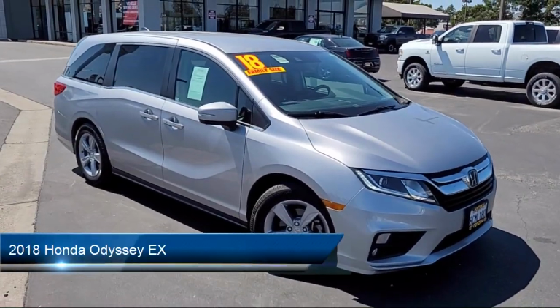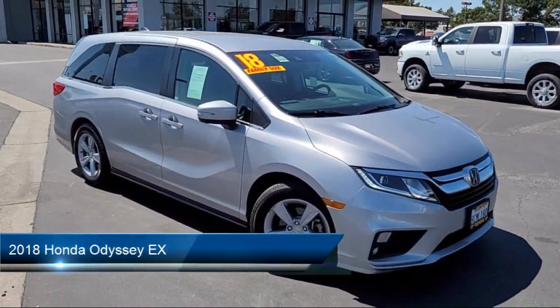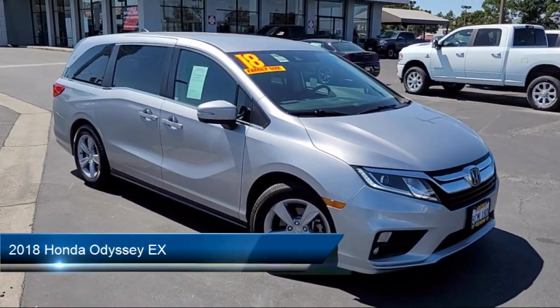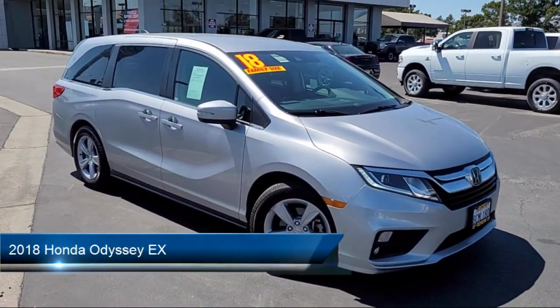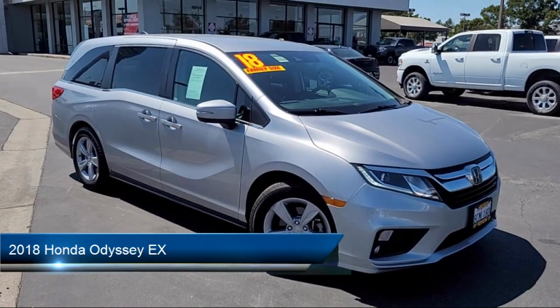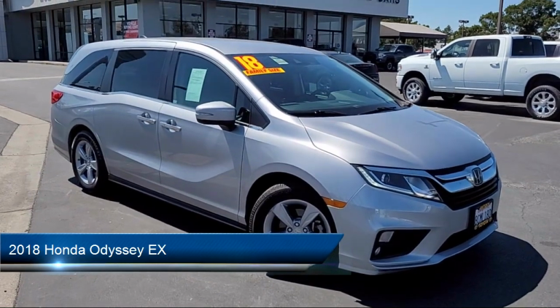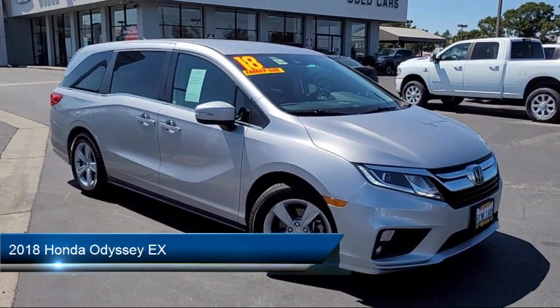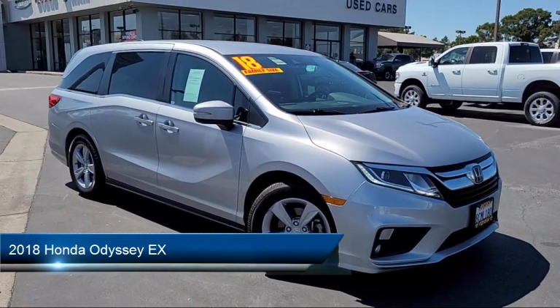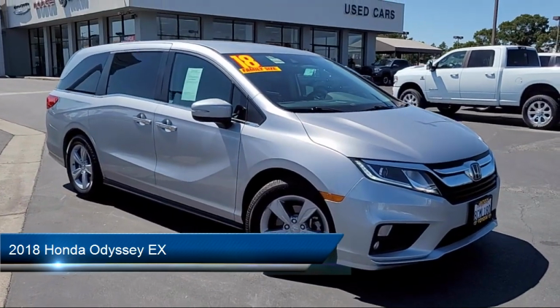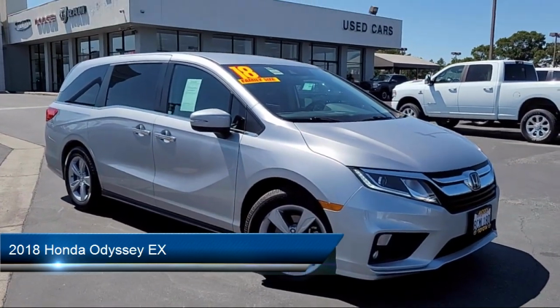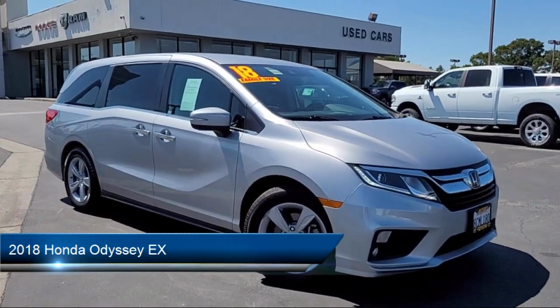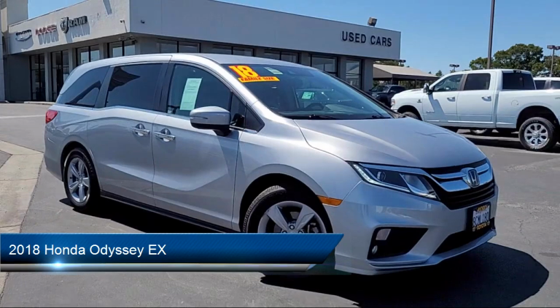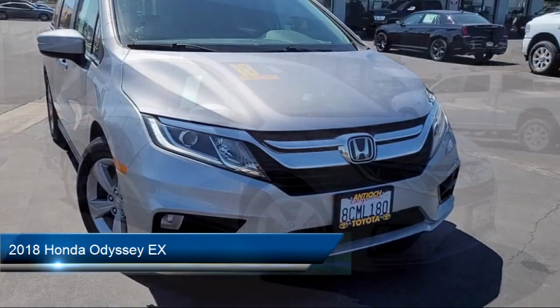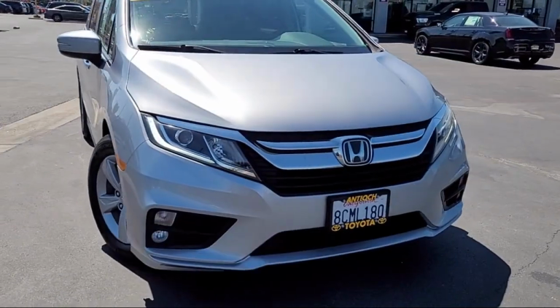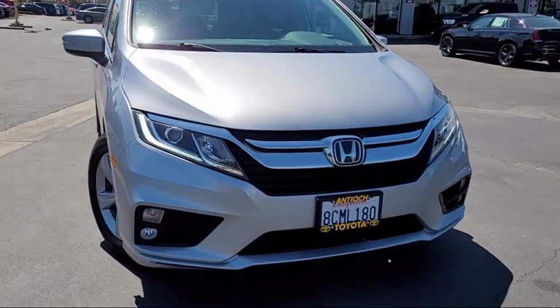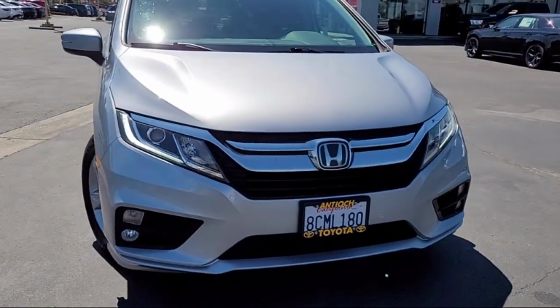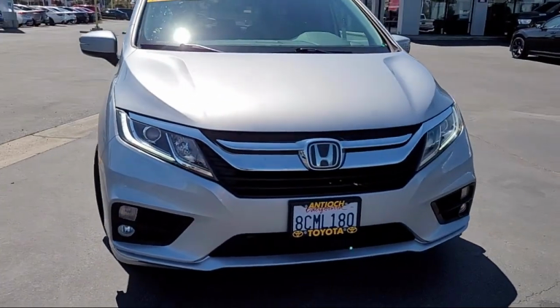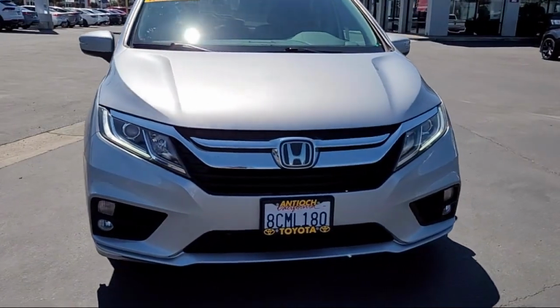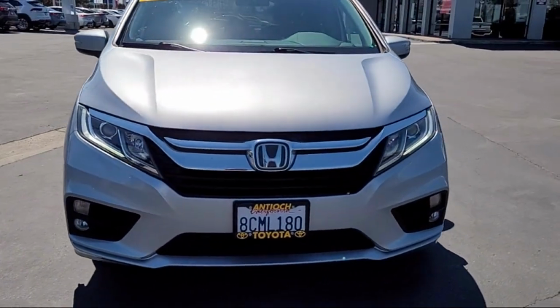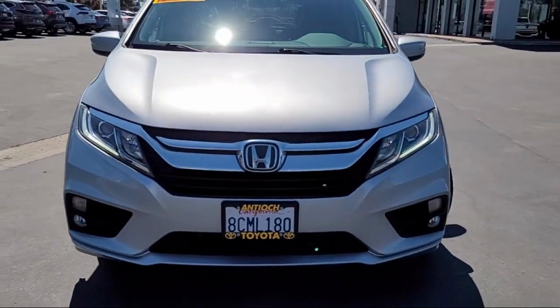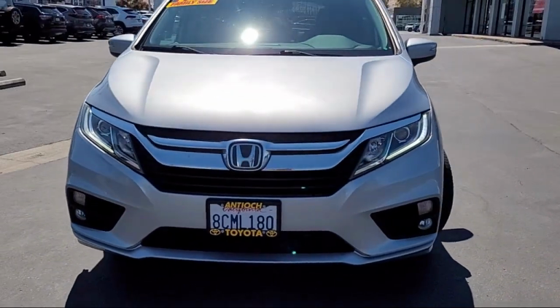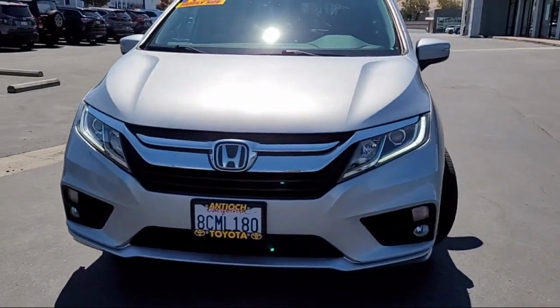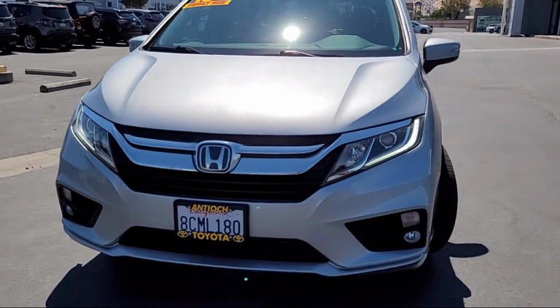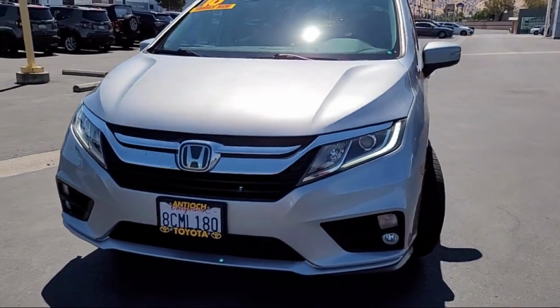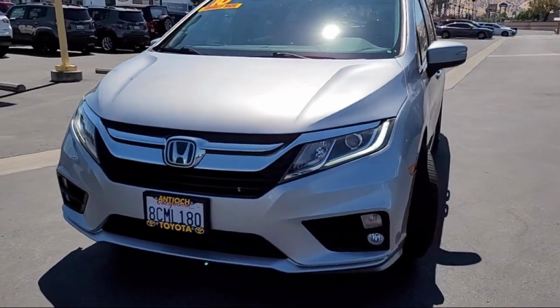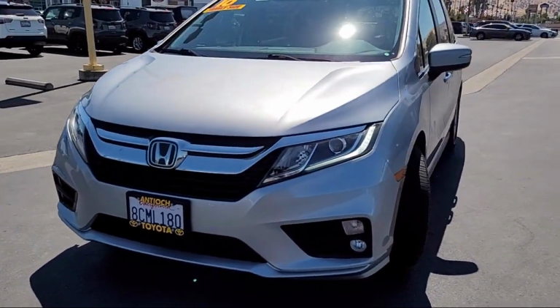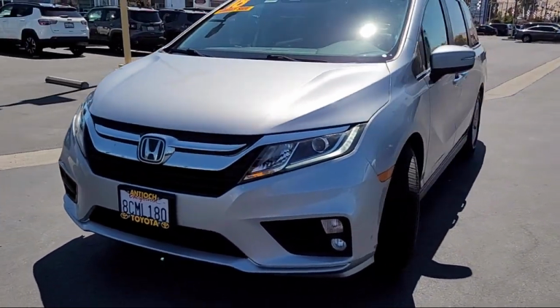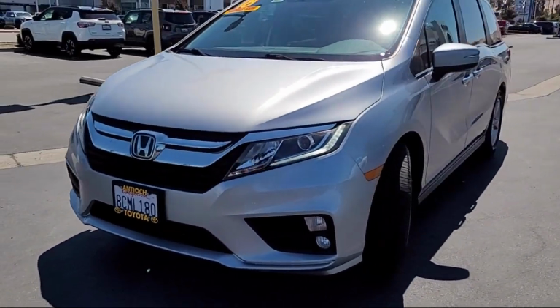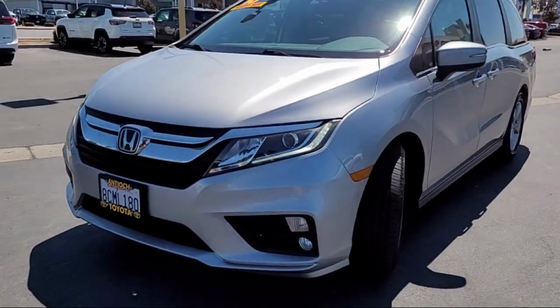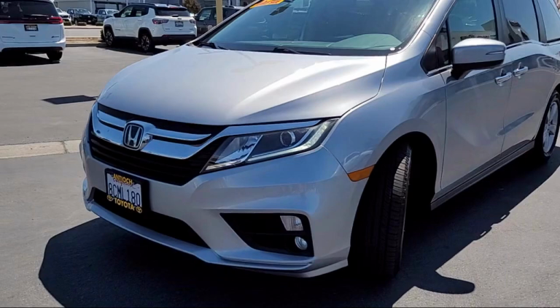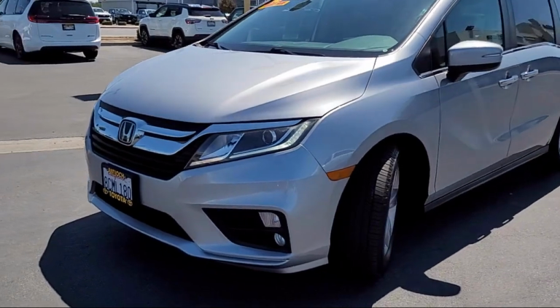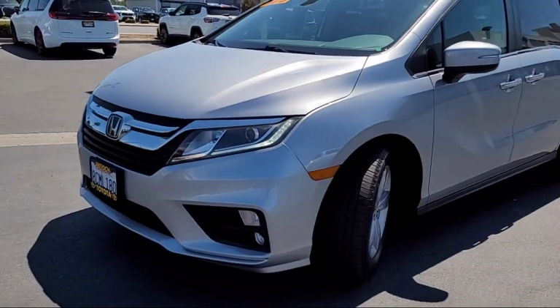It comes equipped with smart device integration, auxiliary audio input, power fourth passenger door, automatic high beams, hard disk drive with media storage, front collision mitigation, and power third passenger door.